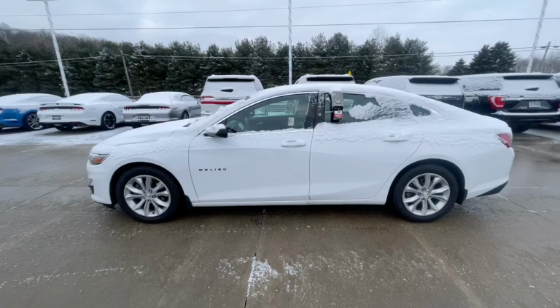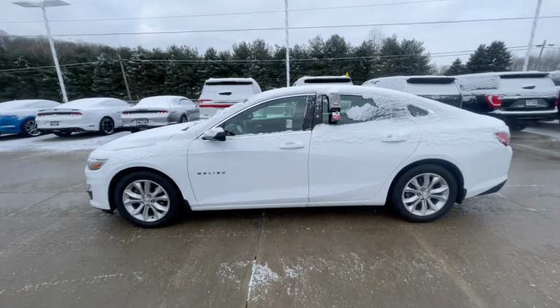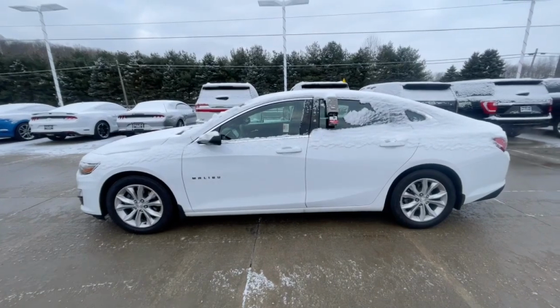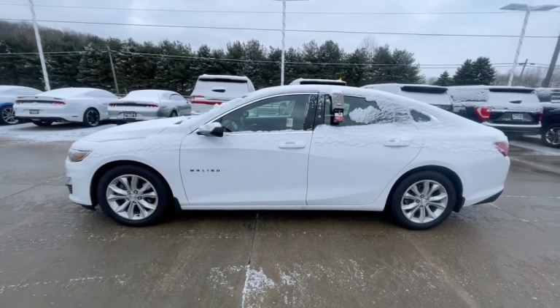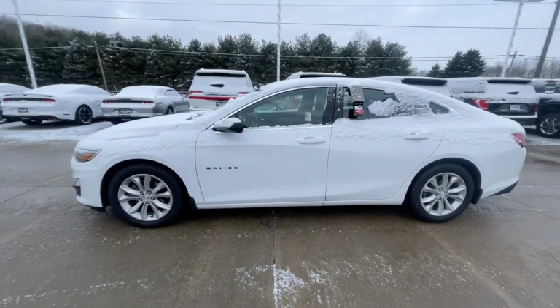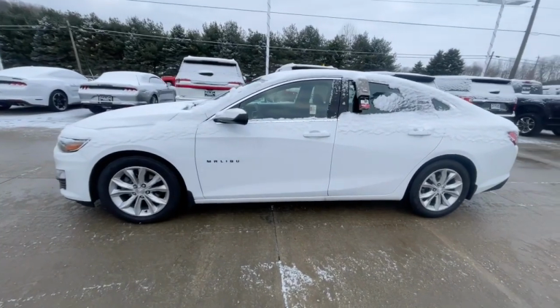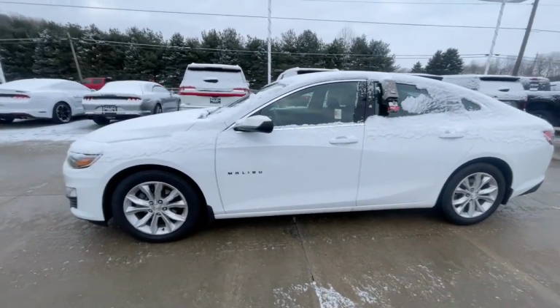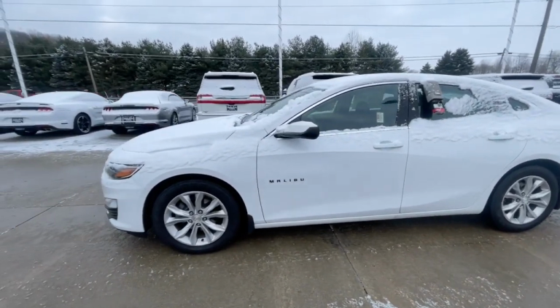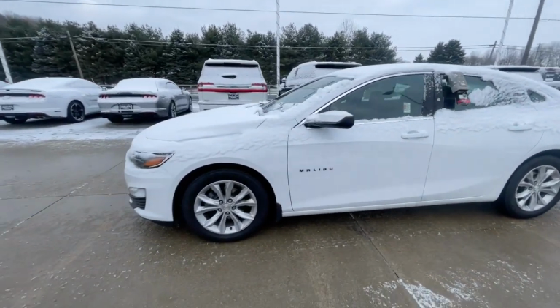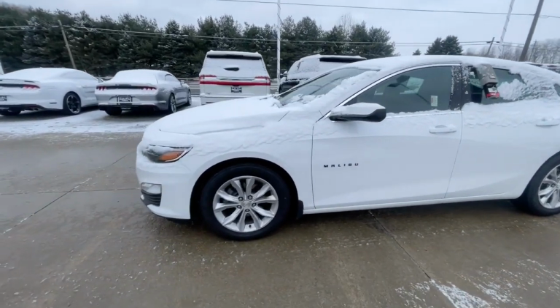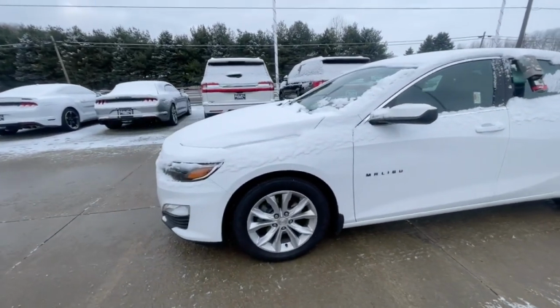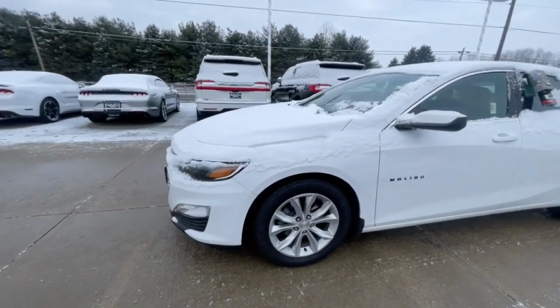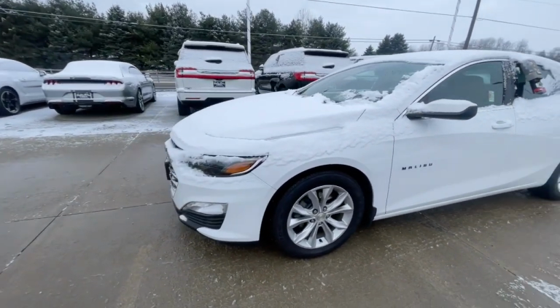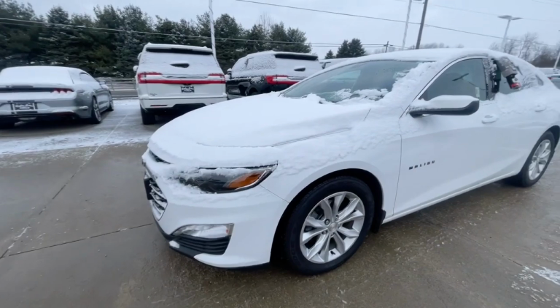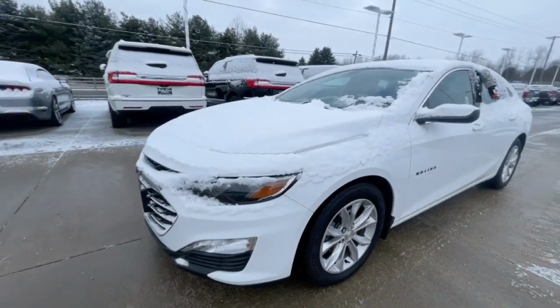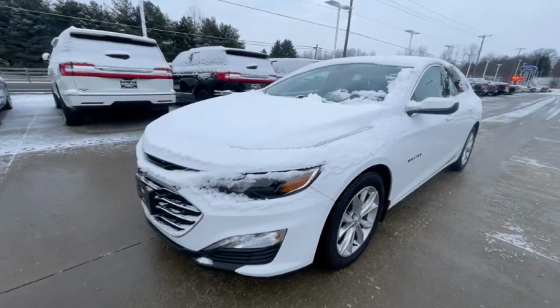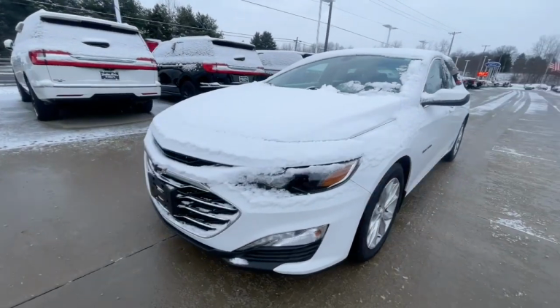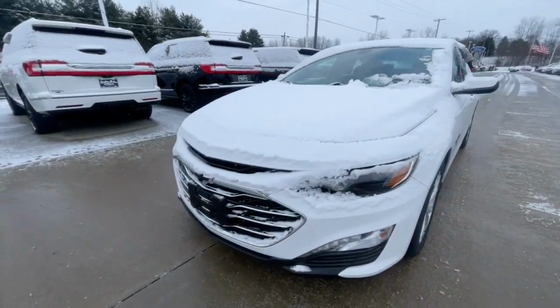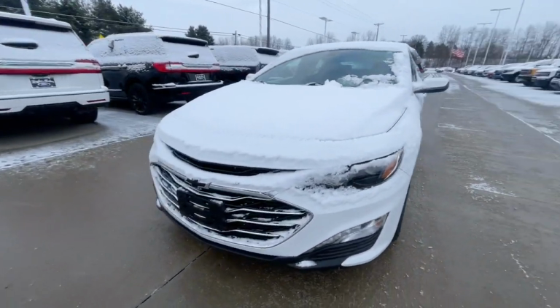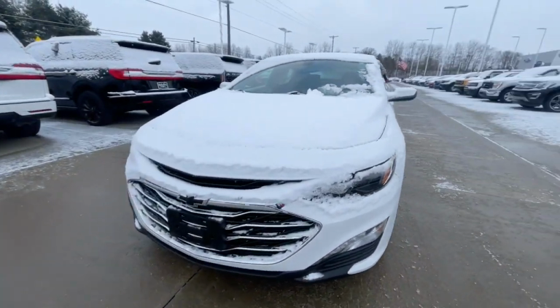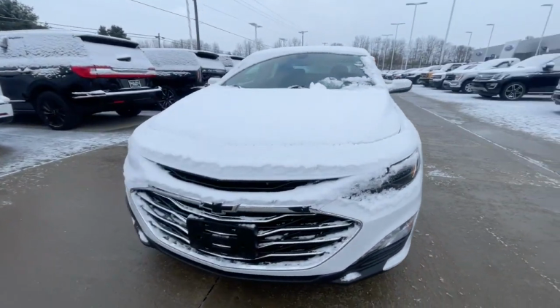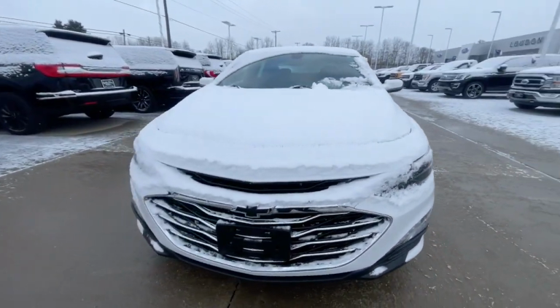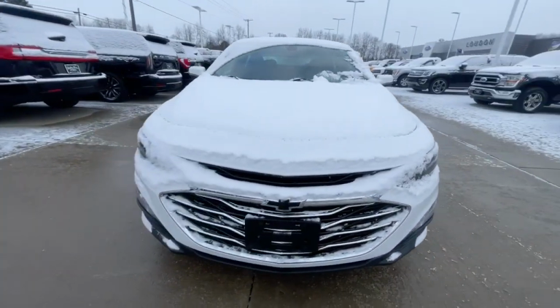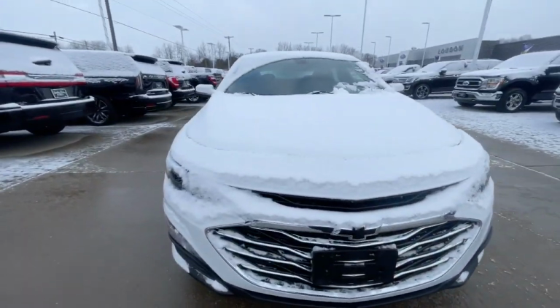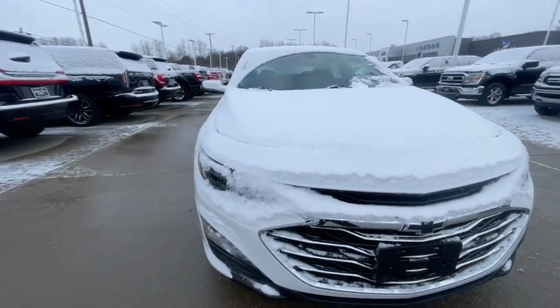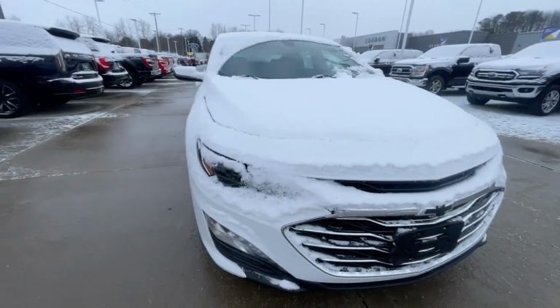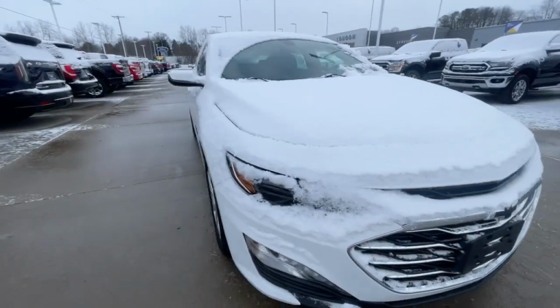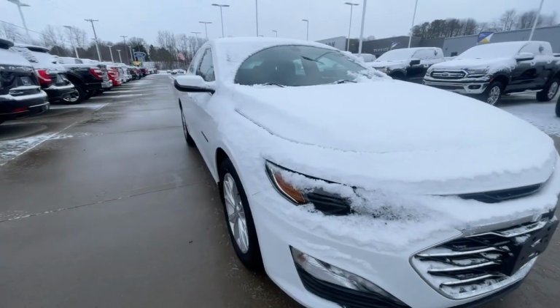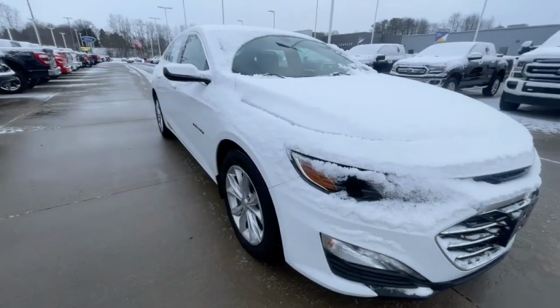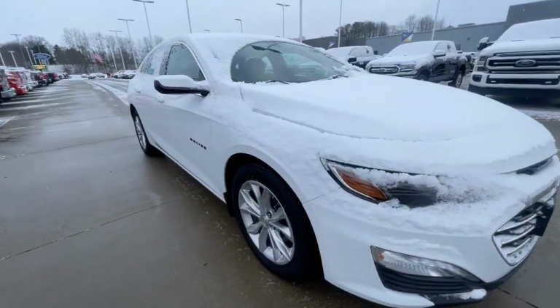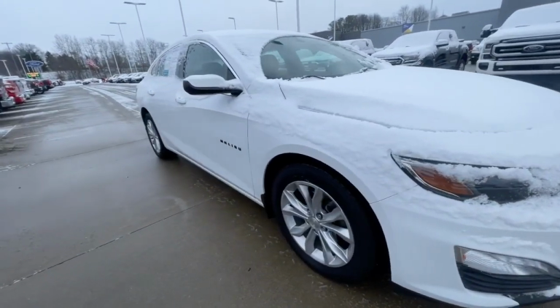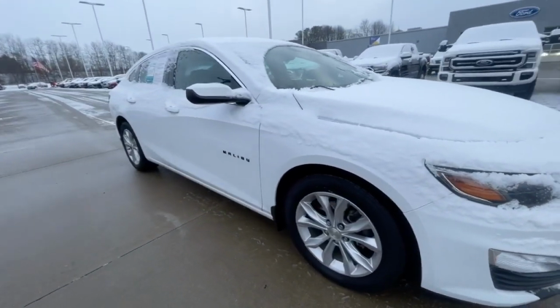Hi George, Zach Jones here, Loud Motors Ford. Want to make you a quick video of my 2019 Chevy Malibu. White in color, black cloth interior, only 33,000 miles.